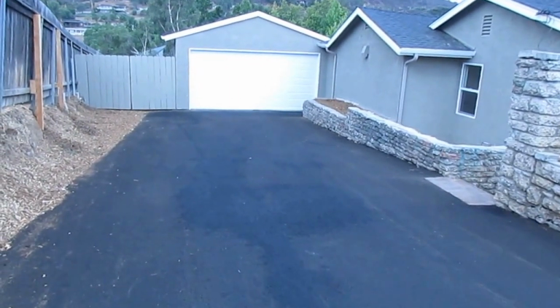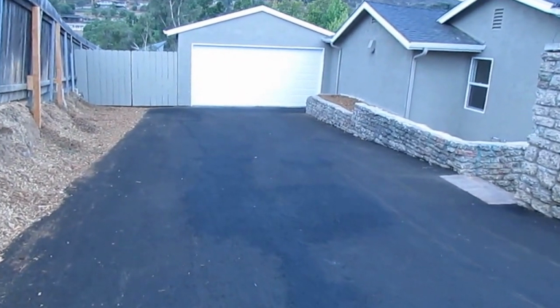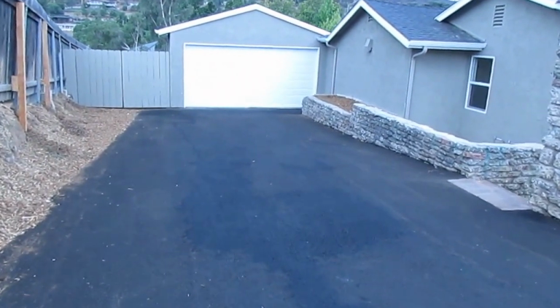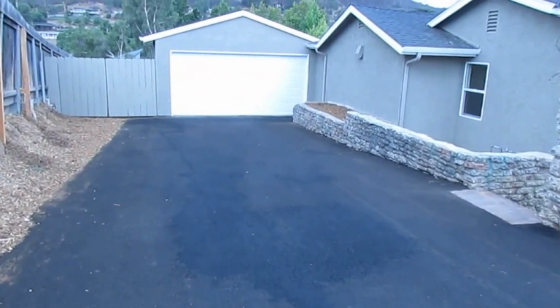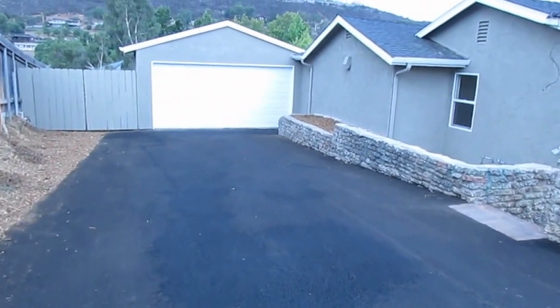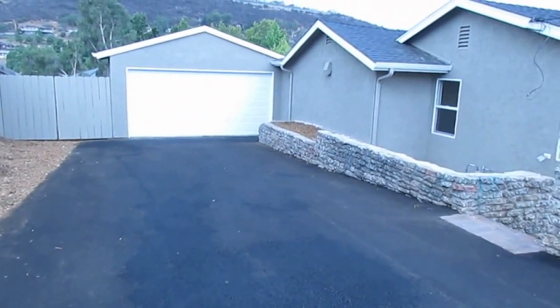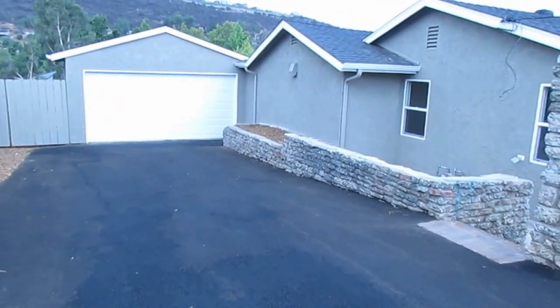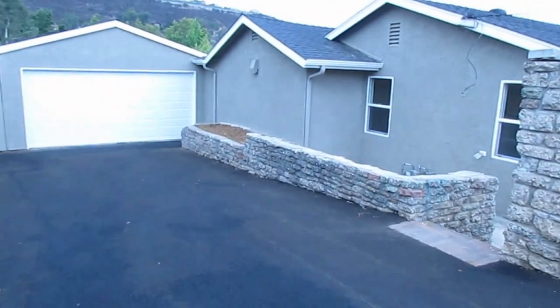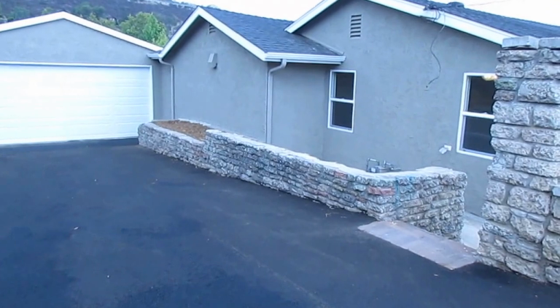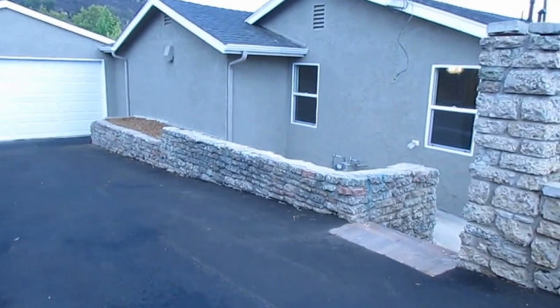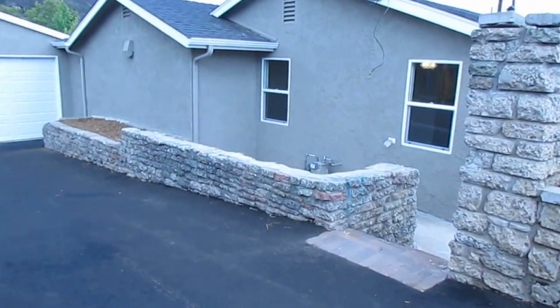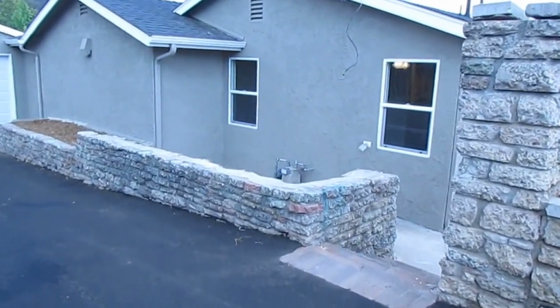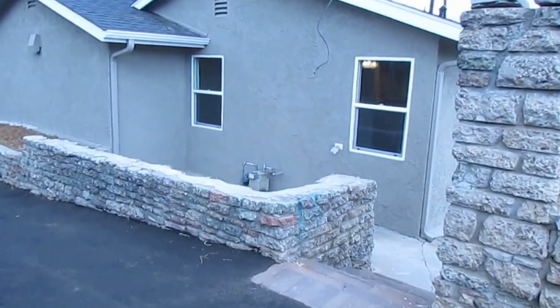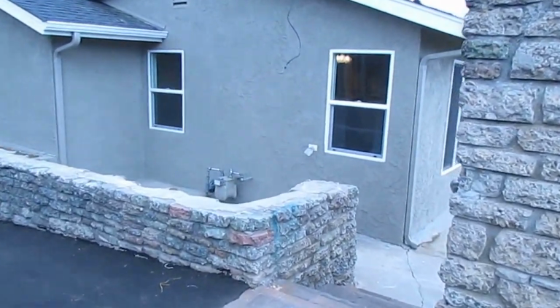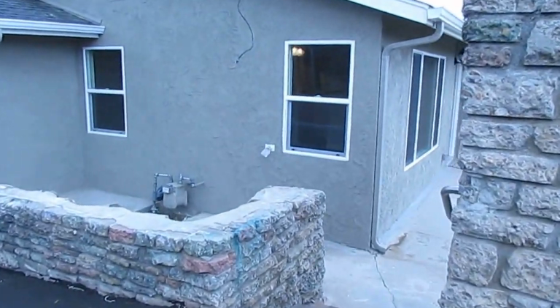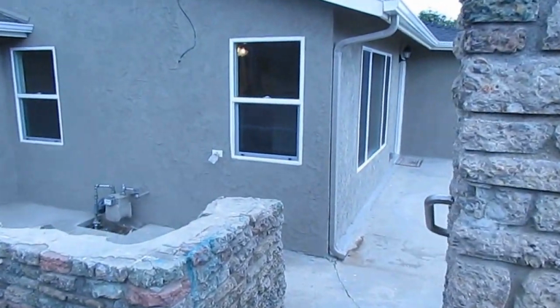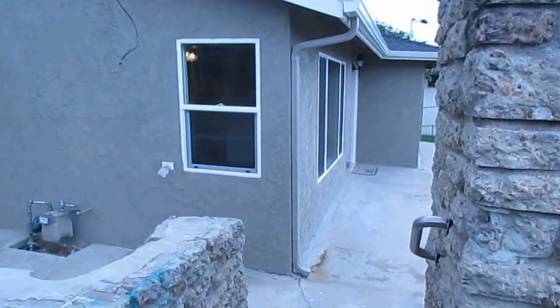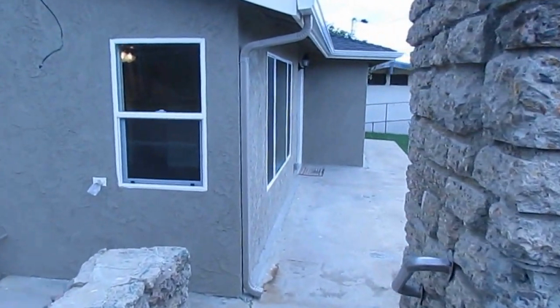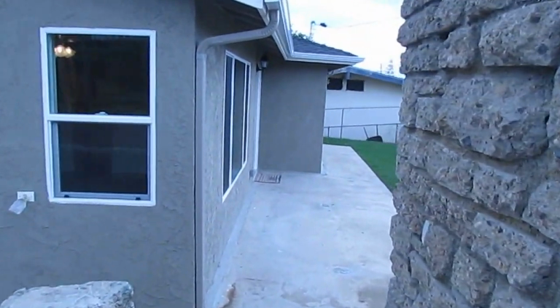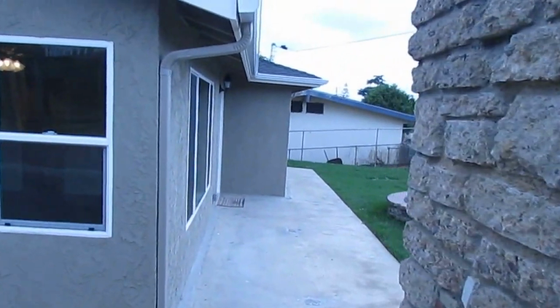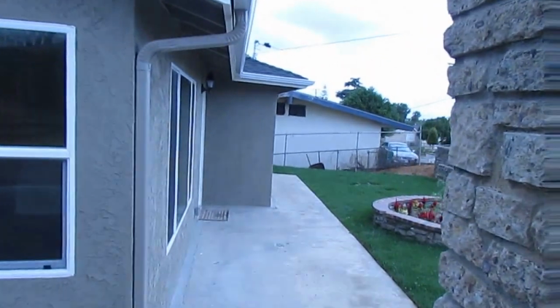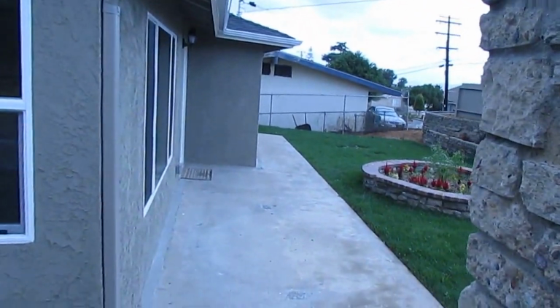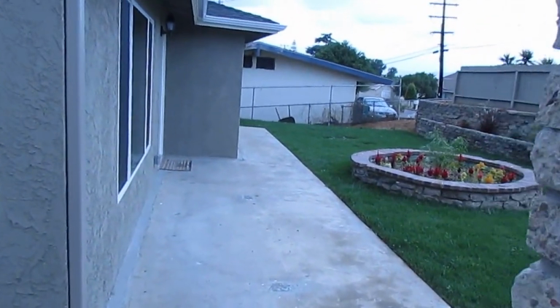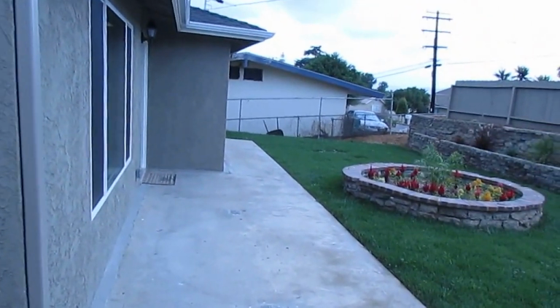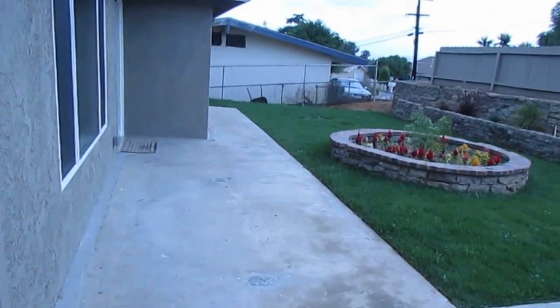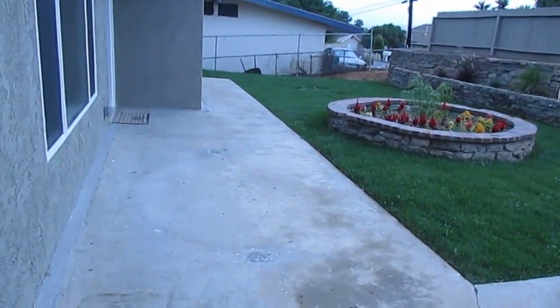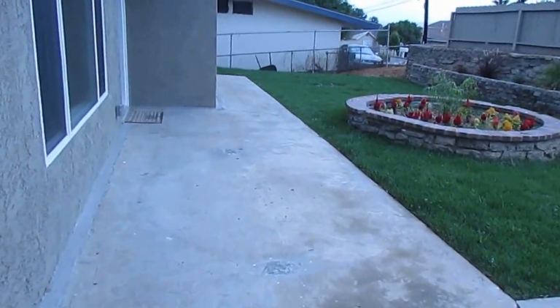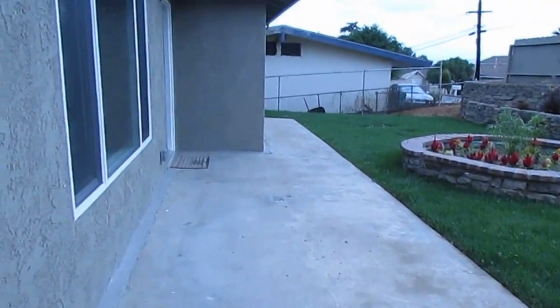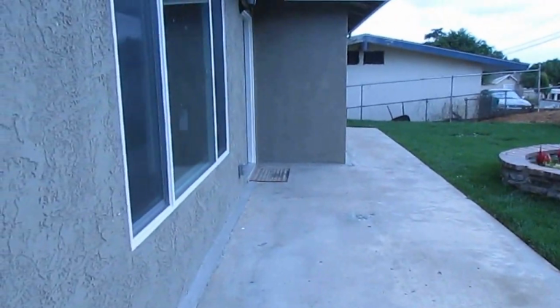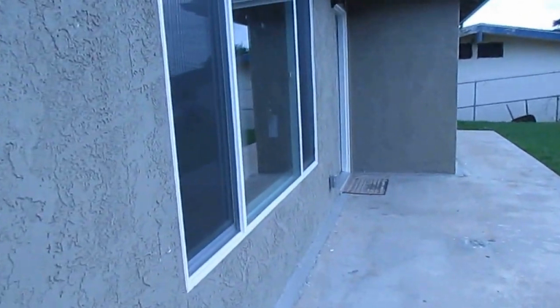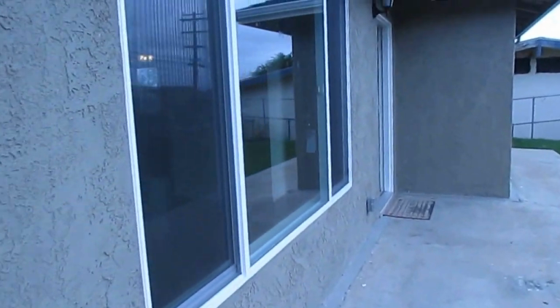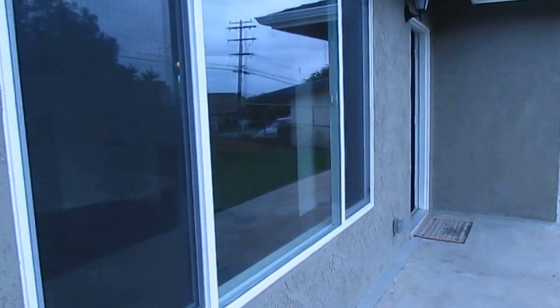We have a long driveway leading up to a remodeled home with a ton of features. Of course, we have new windows throughout.